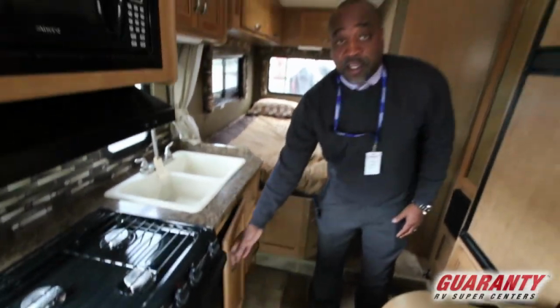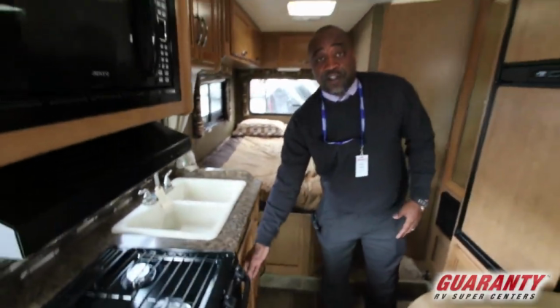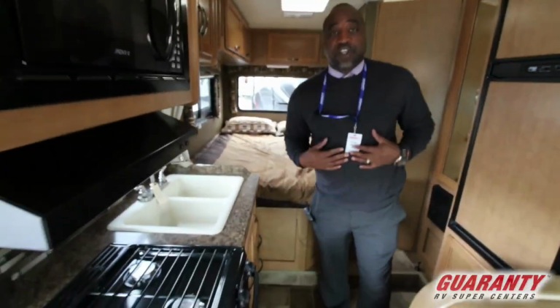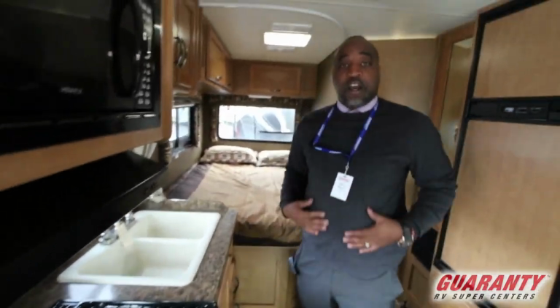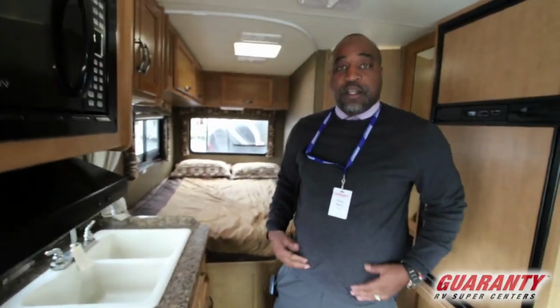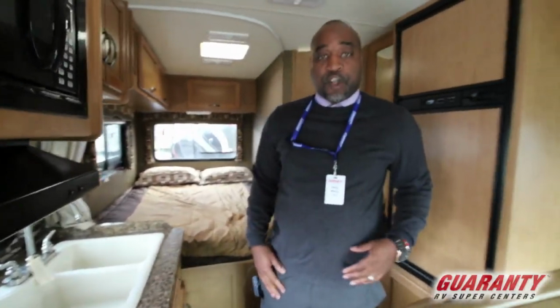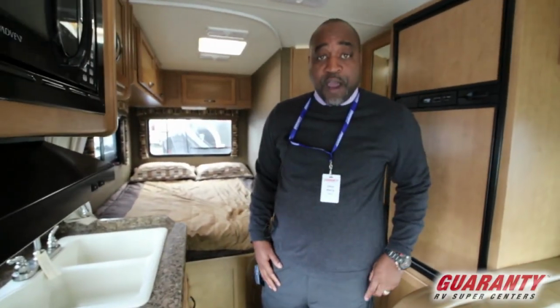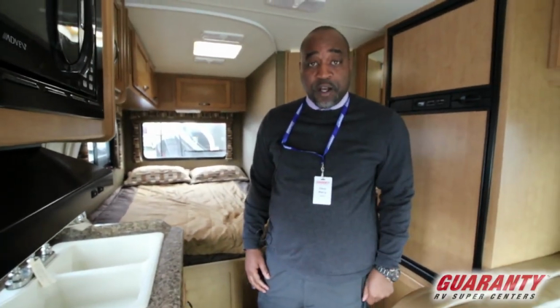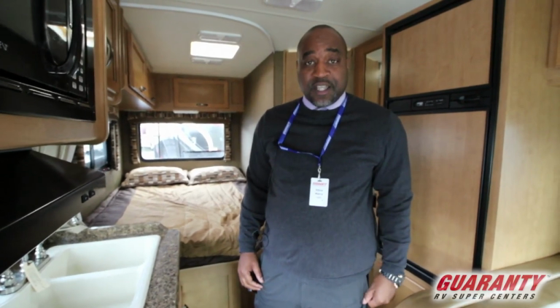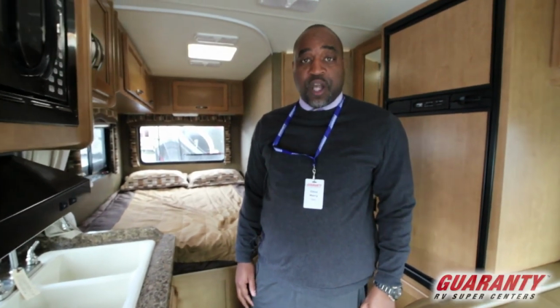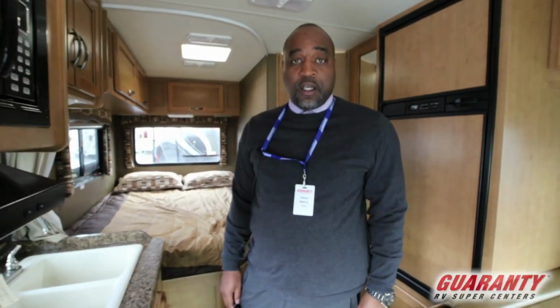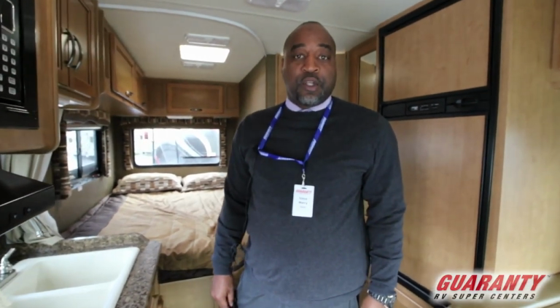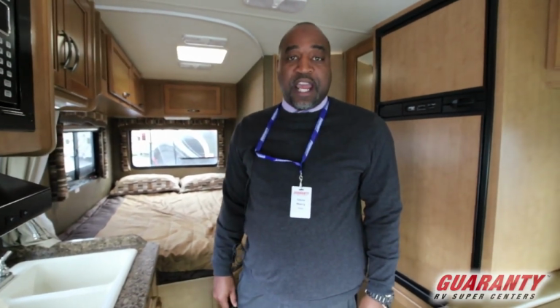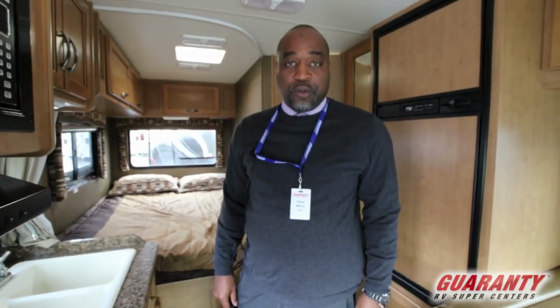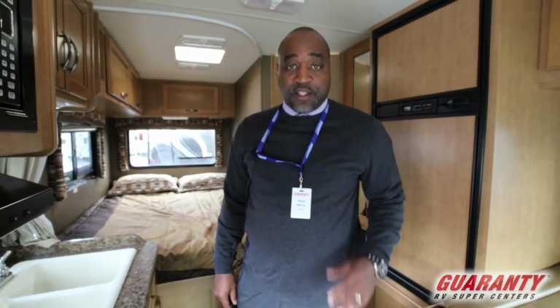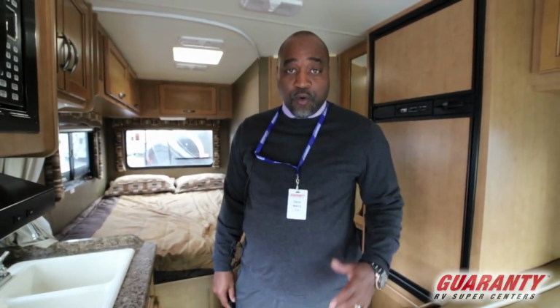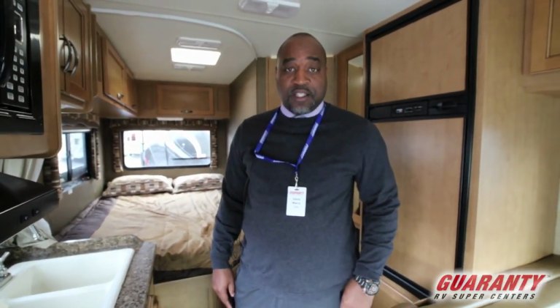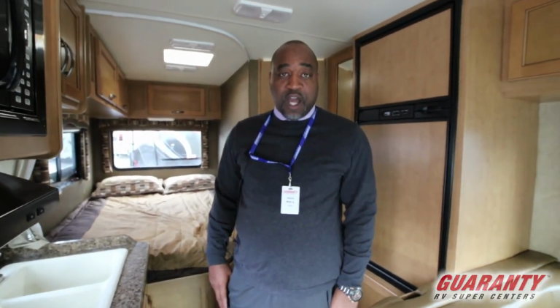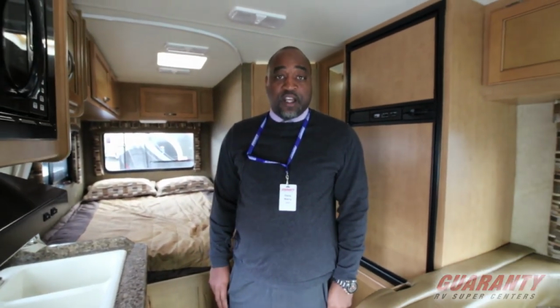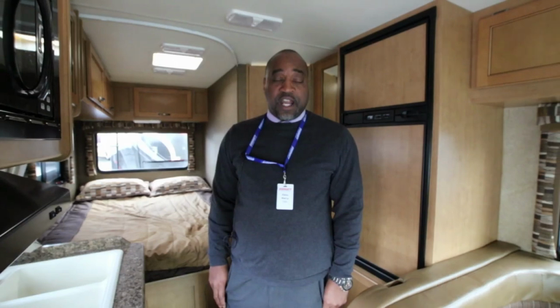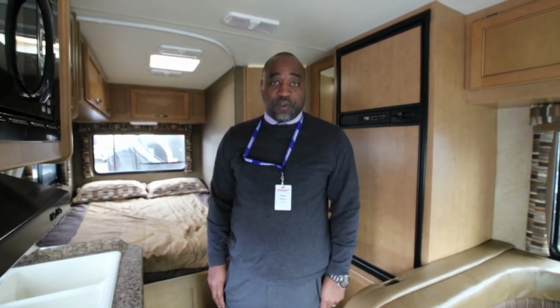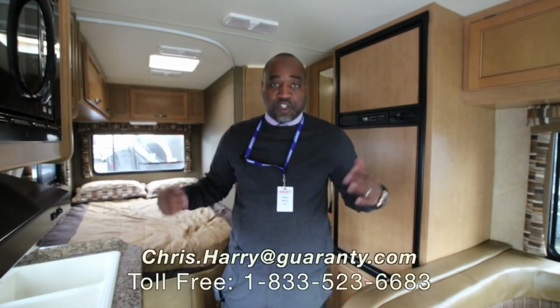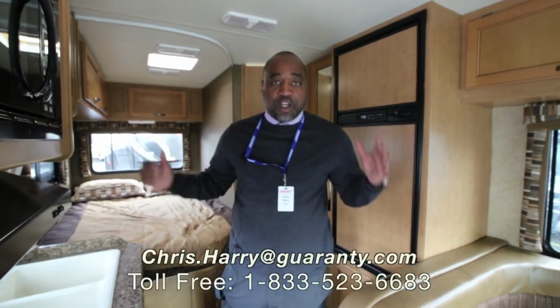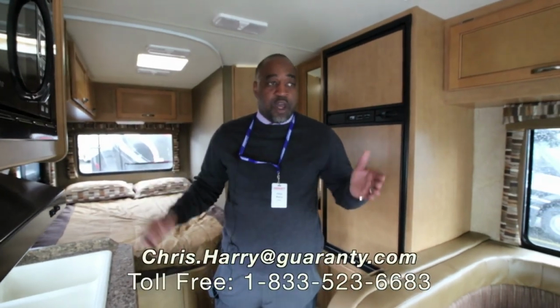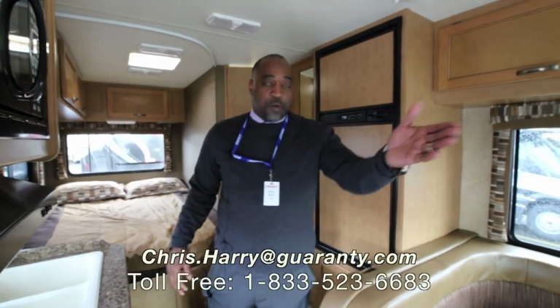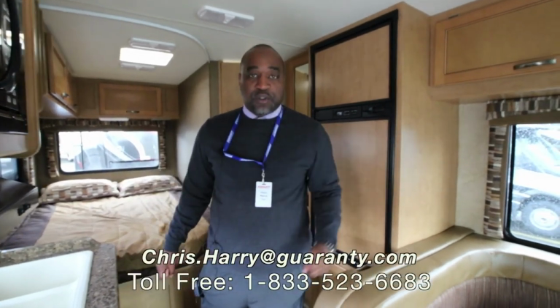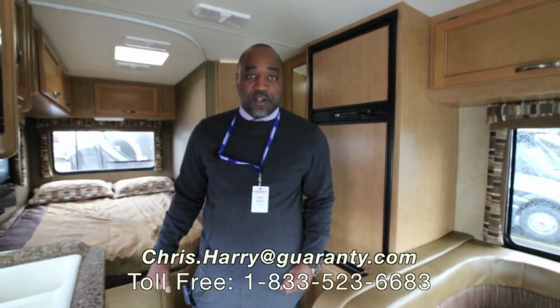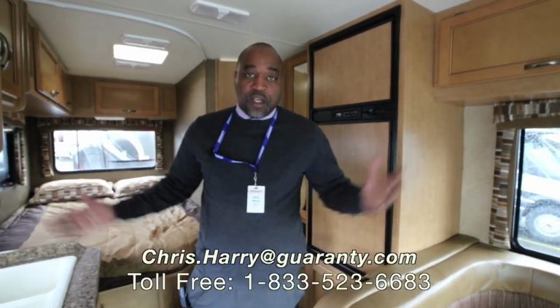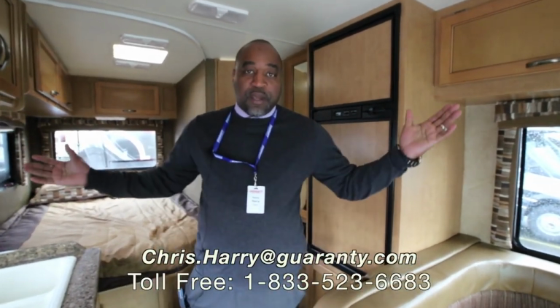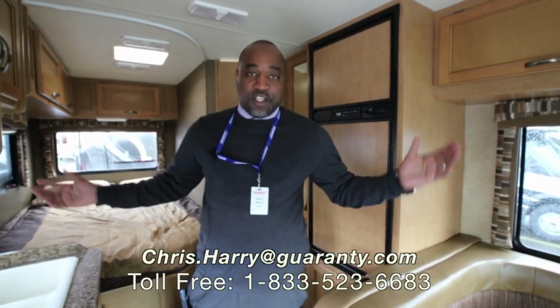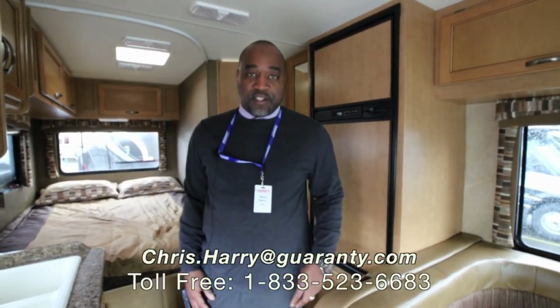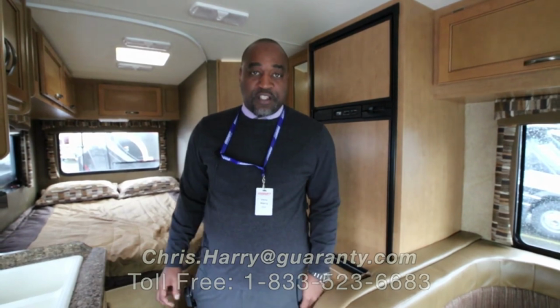Again folks, this is Chris Herrier with Guaranty. My phone number is 541-729-0982. If you're looking for a small coach at low price with low miles, come see me at Guaranty. Thanks, and have a great day.